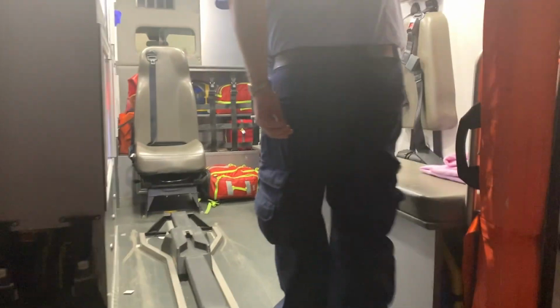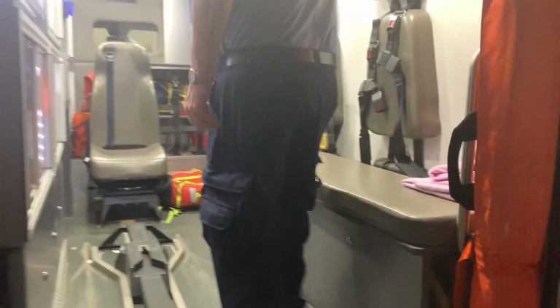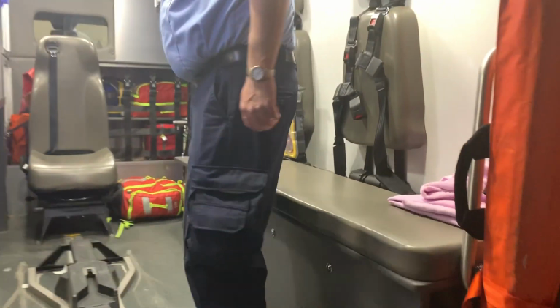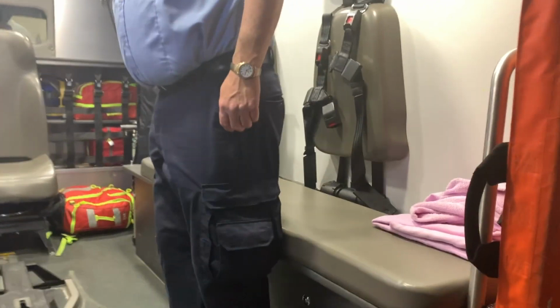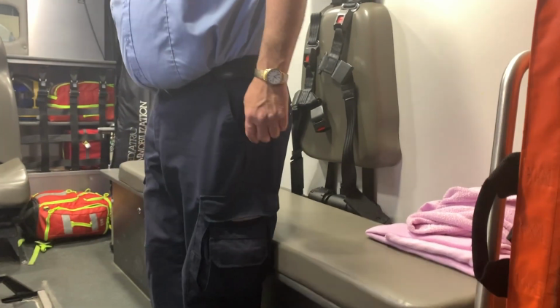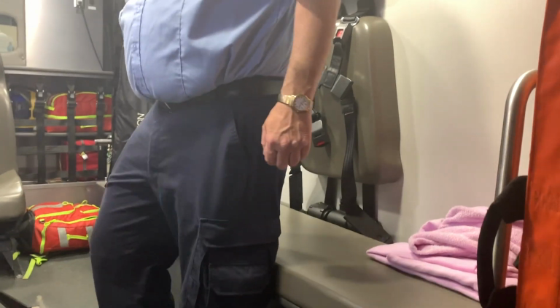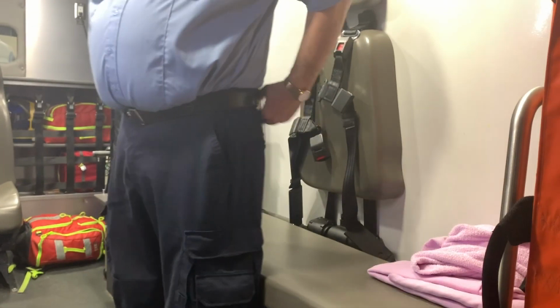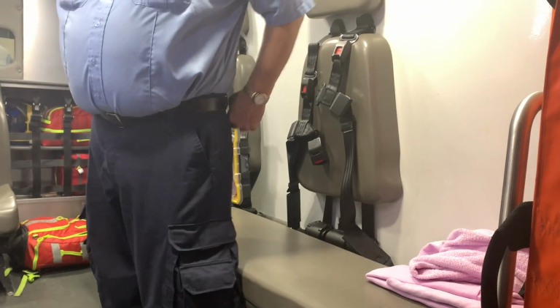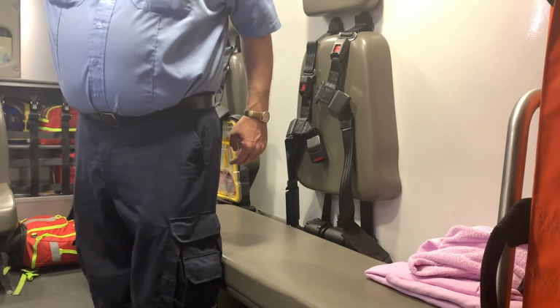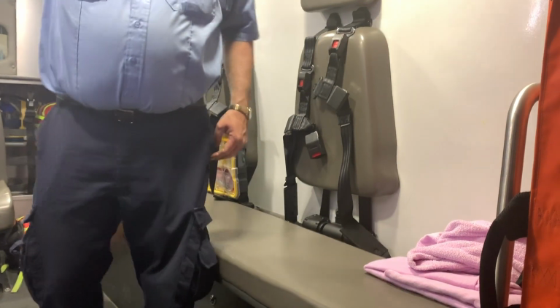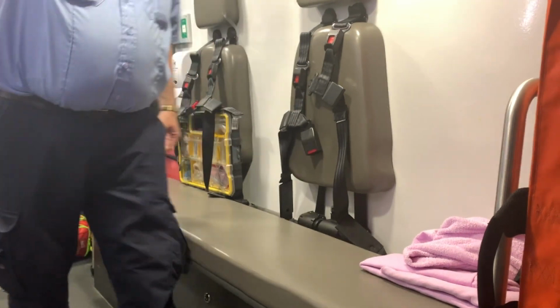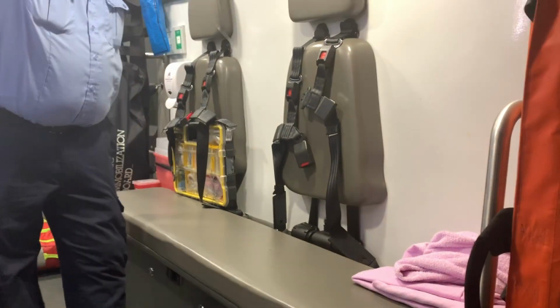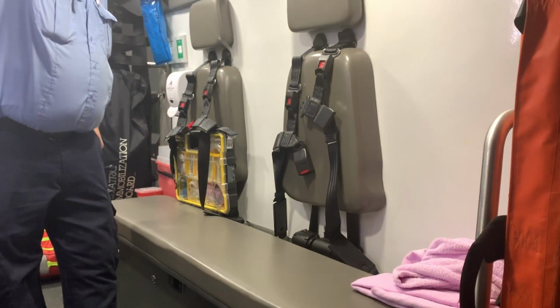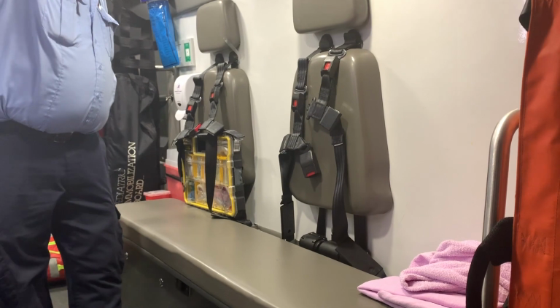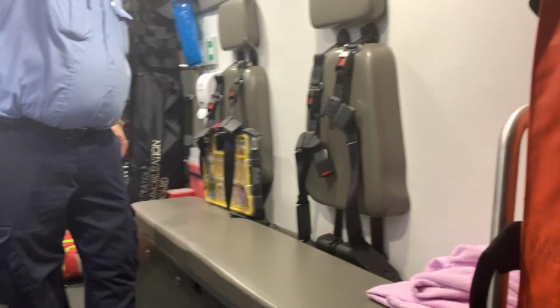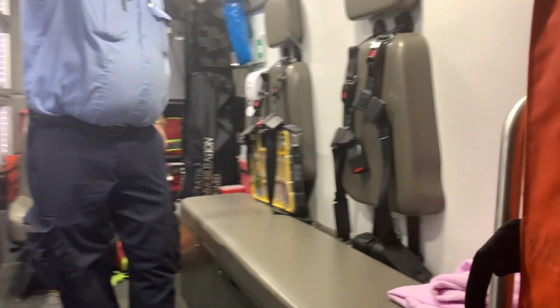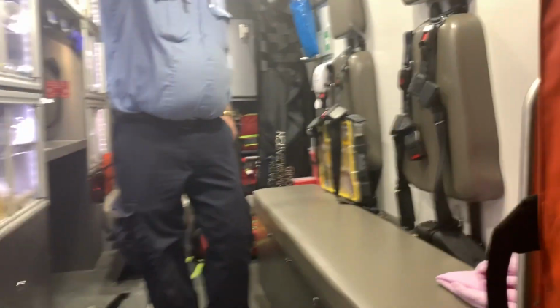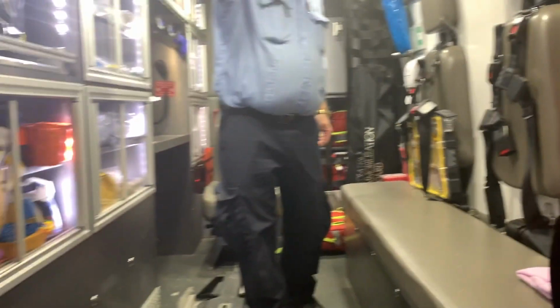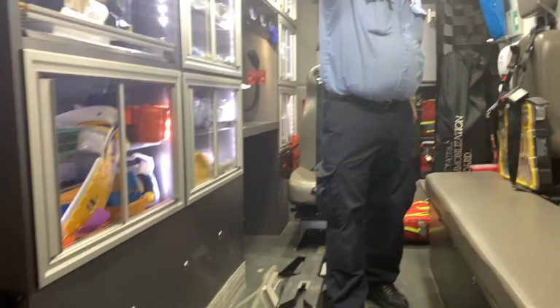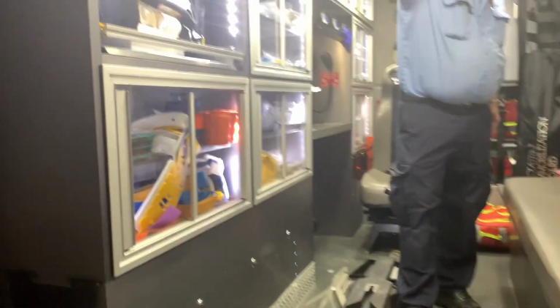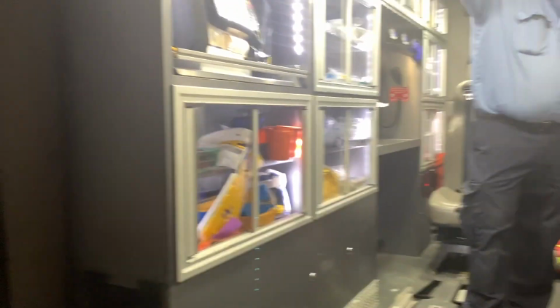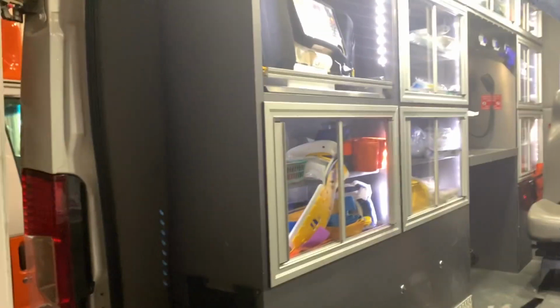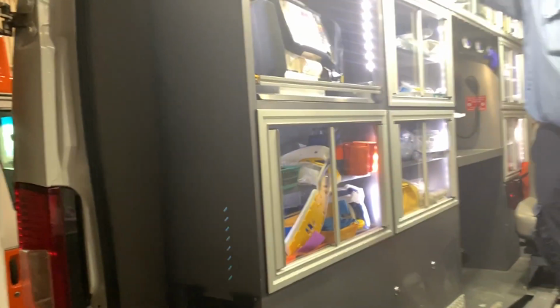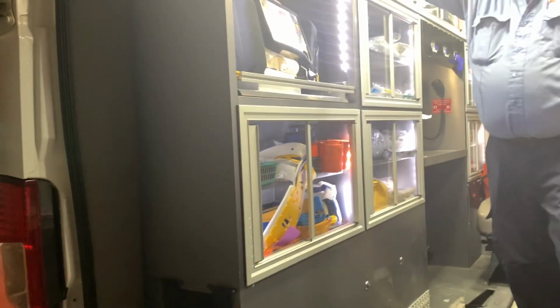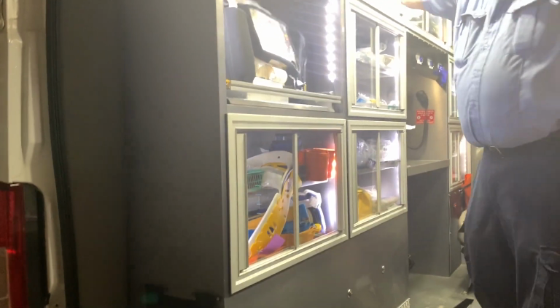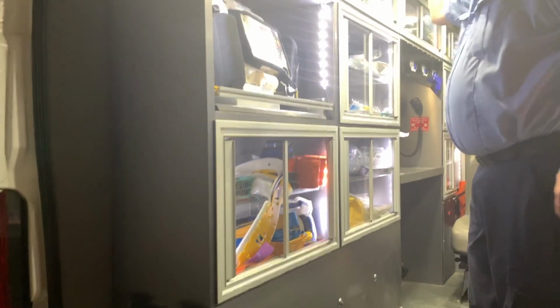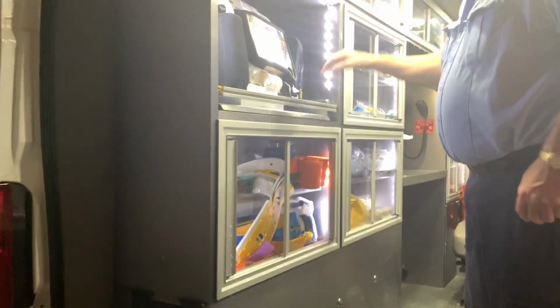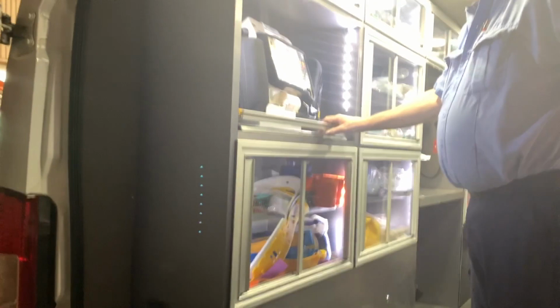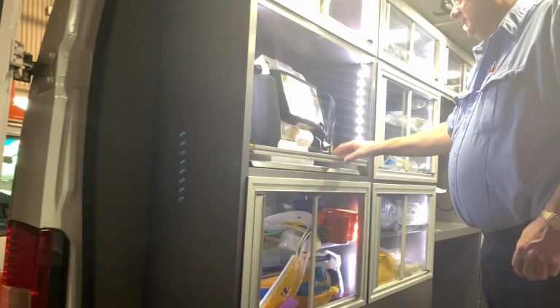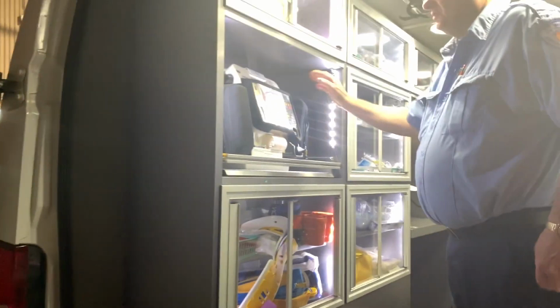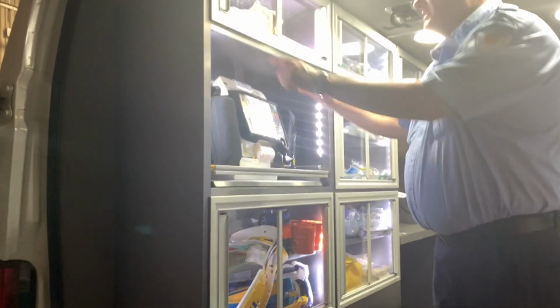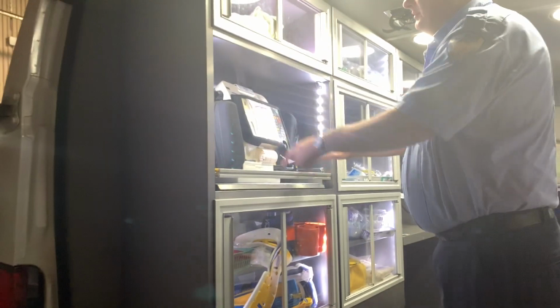The six-point seatbelt harnesses — nice safety feature. Oh yeah. And I see you guys have your cabinets full, front to back.